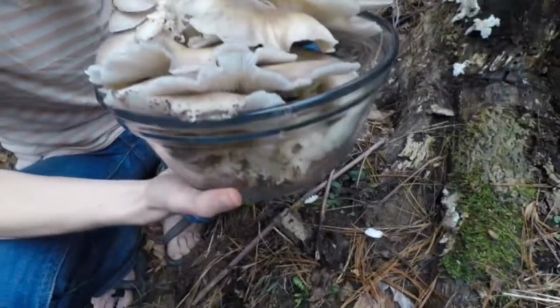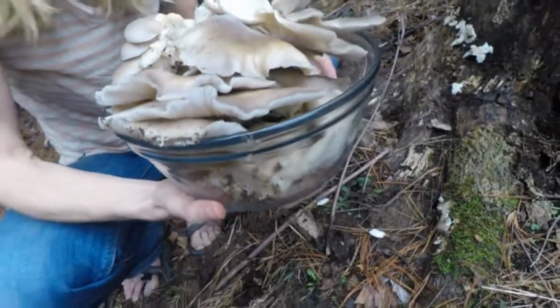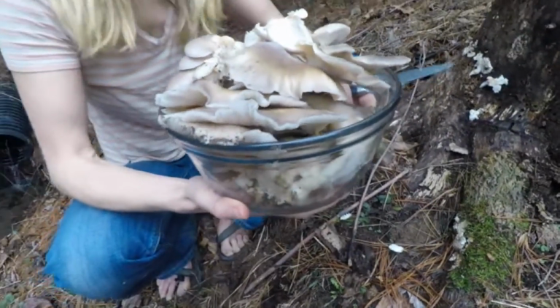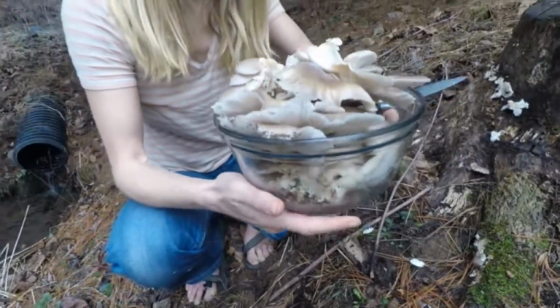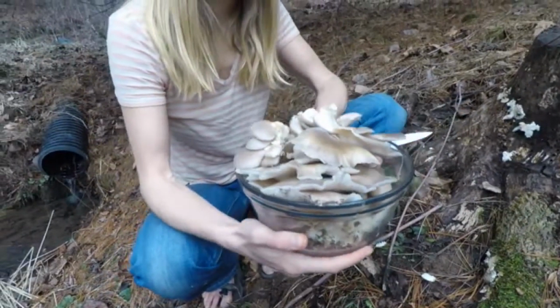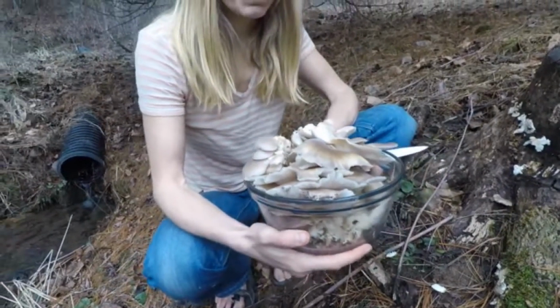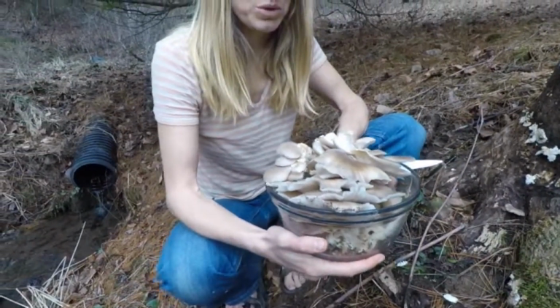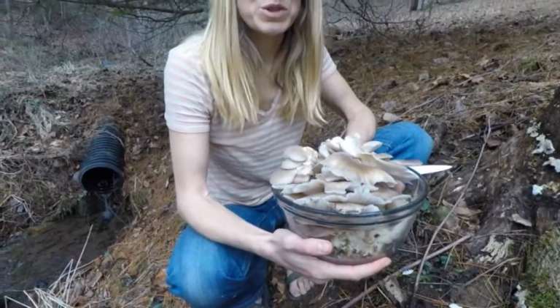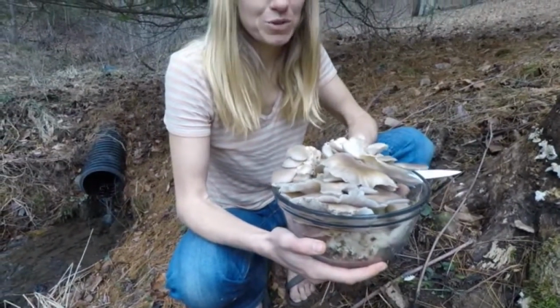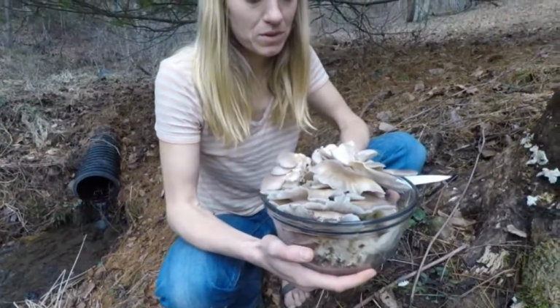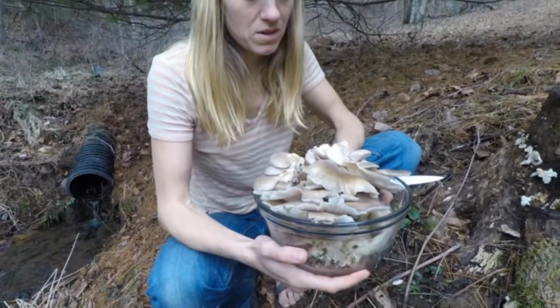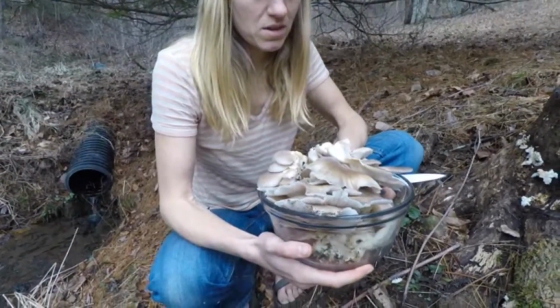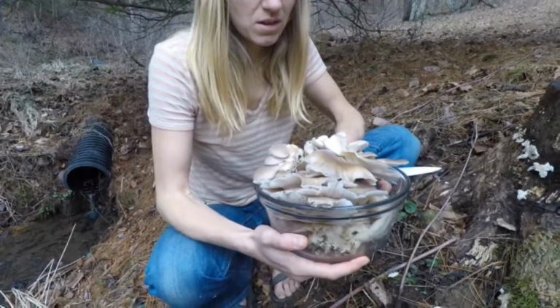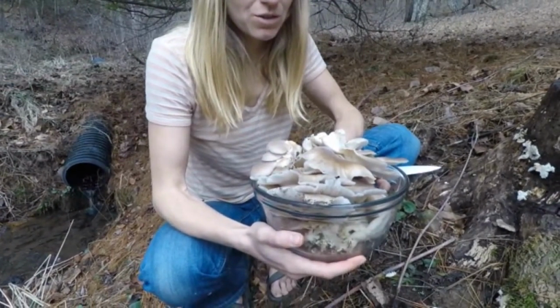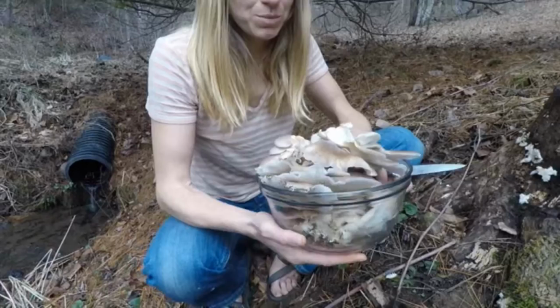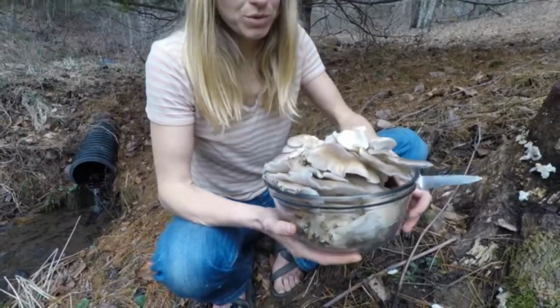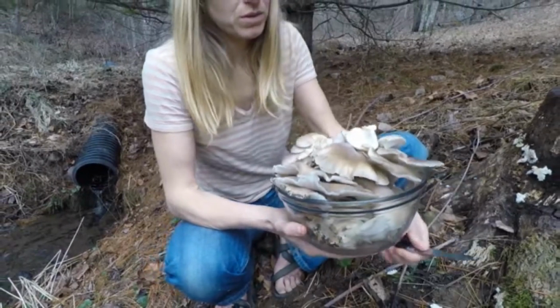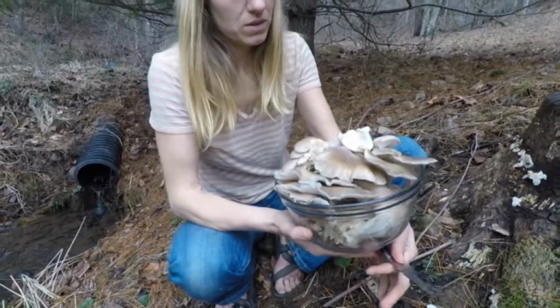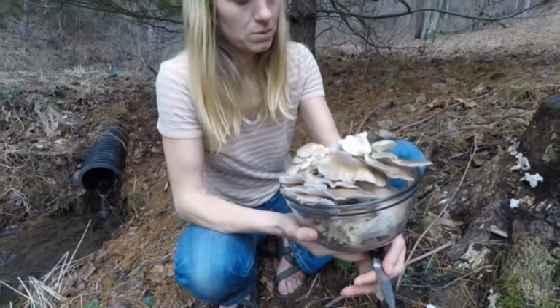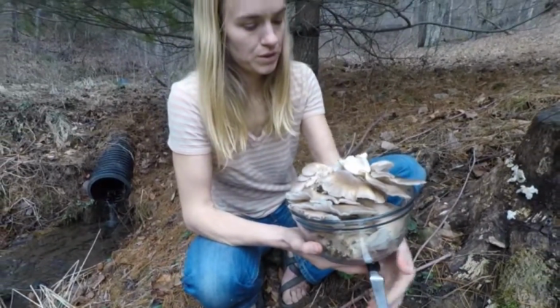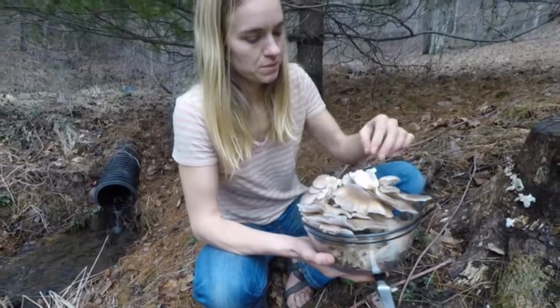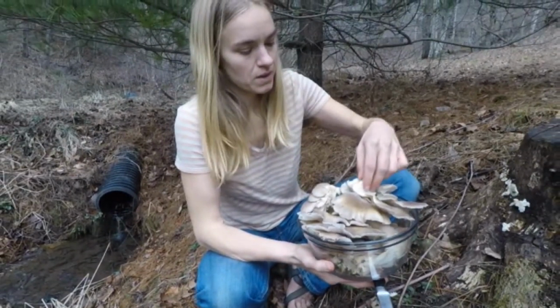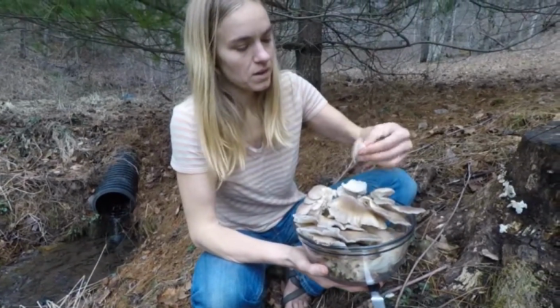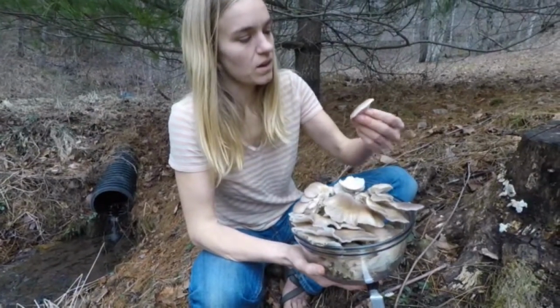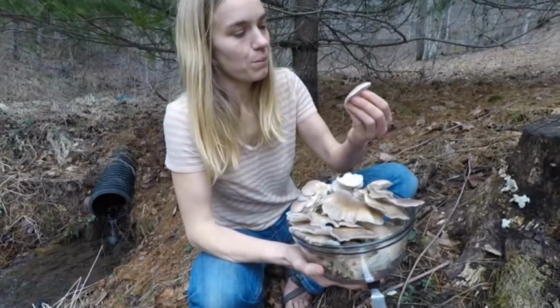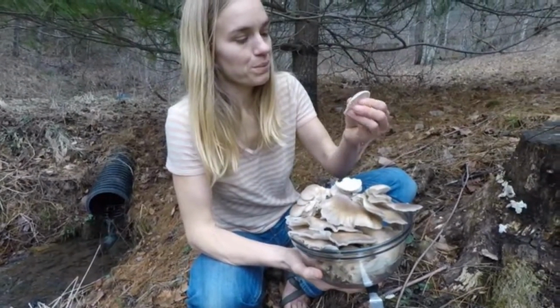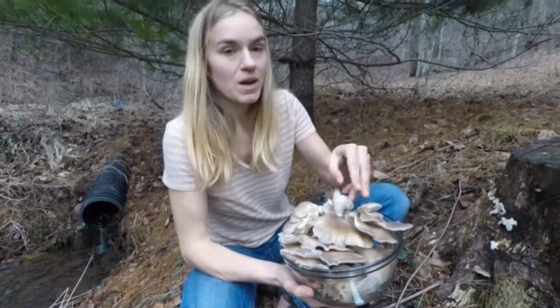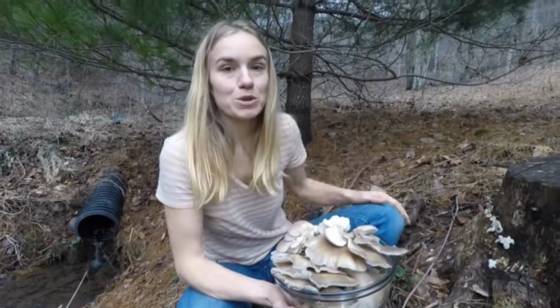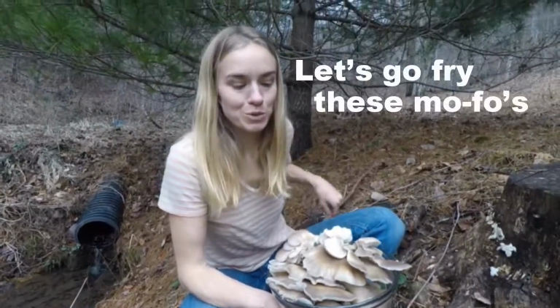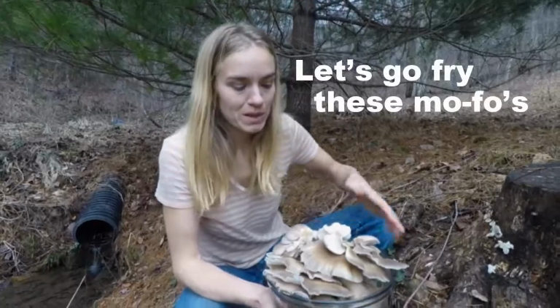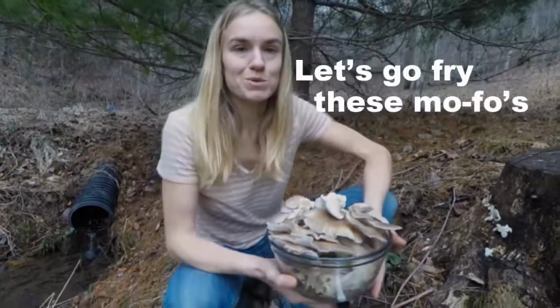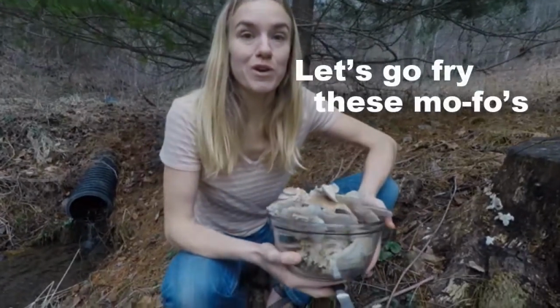These are our abundant bowl of oyster mushrooms. These are just beautiful — perfect. I'm looking forward to making some stir-fry.